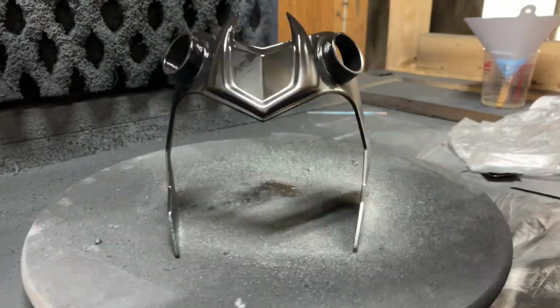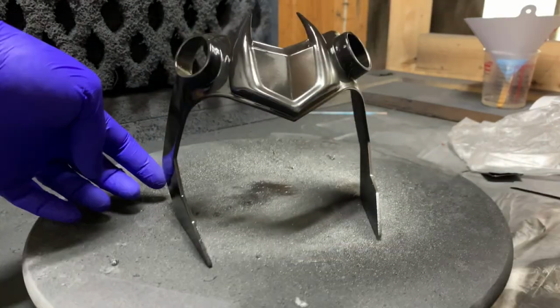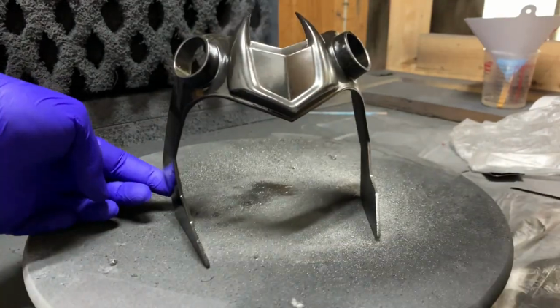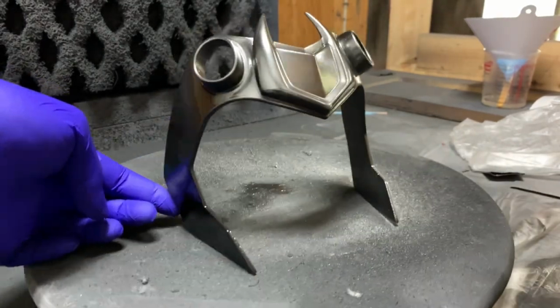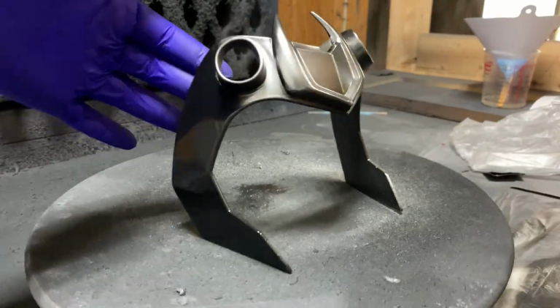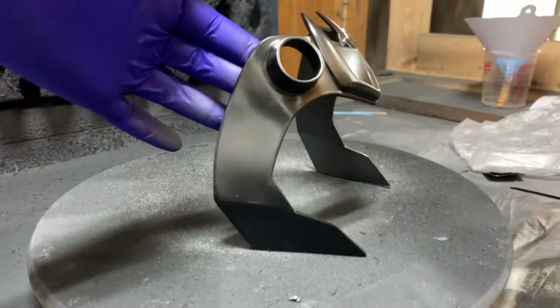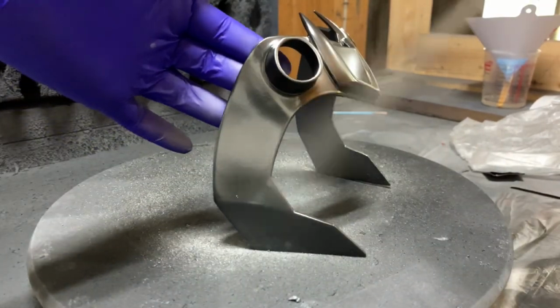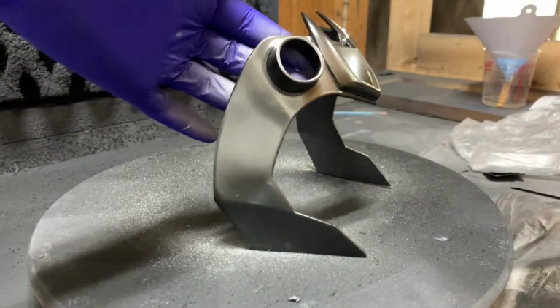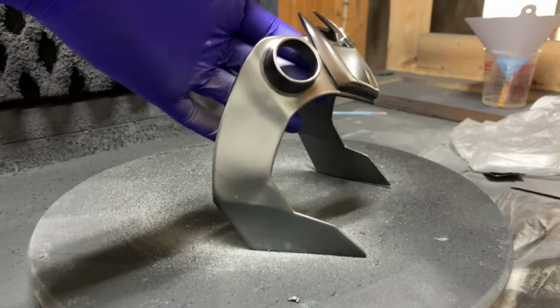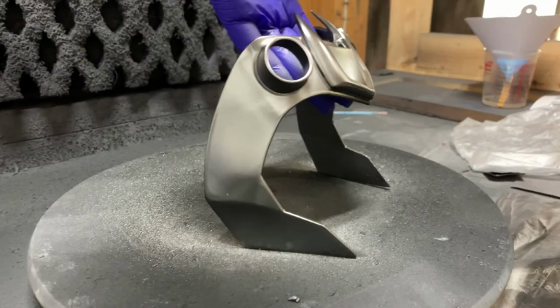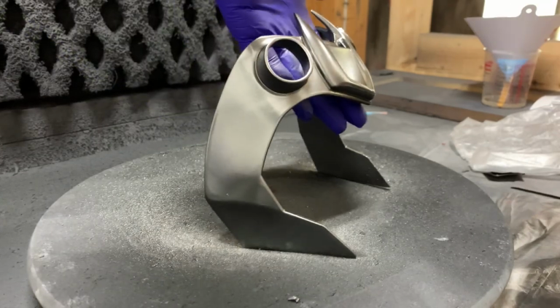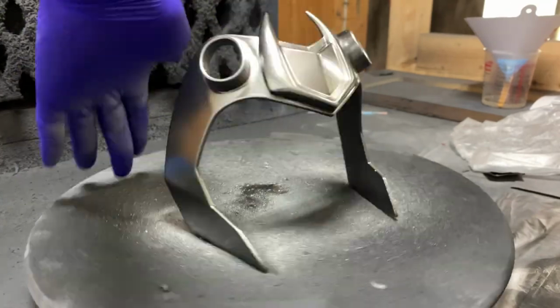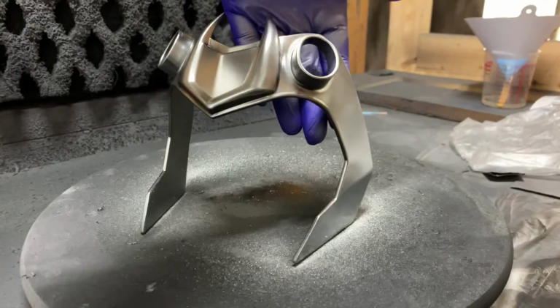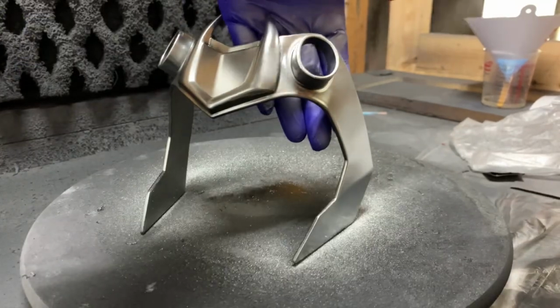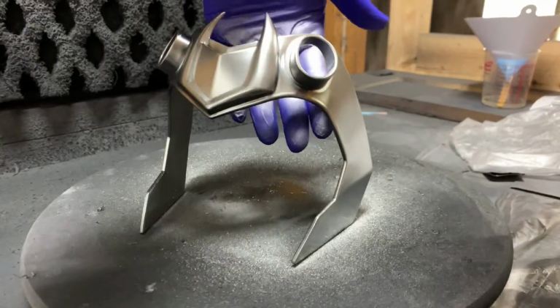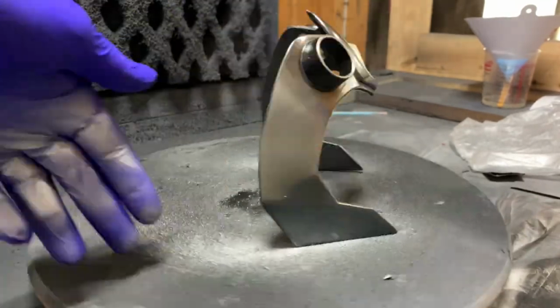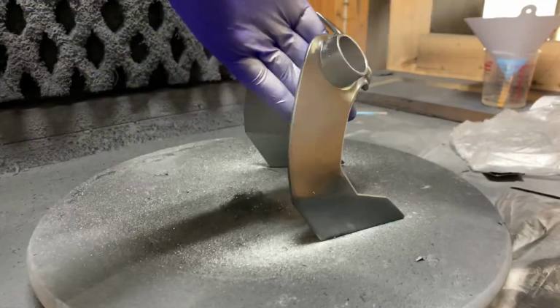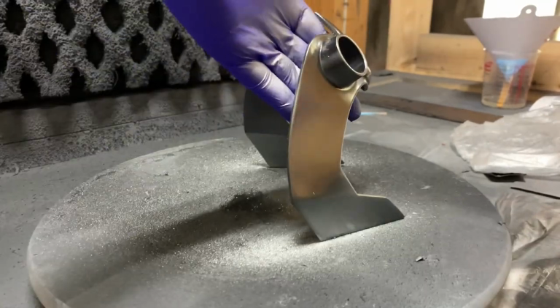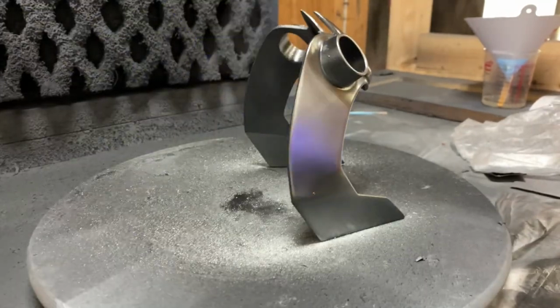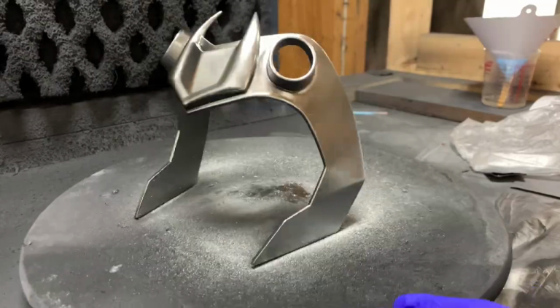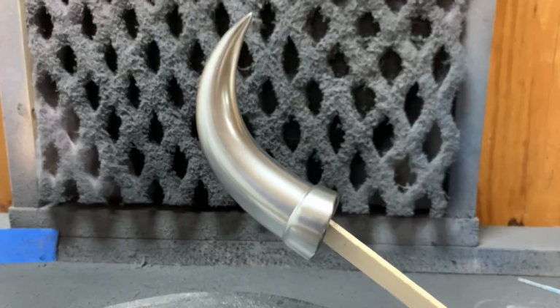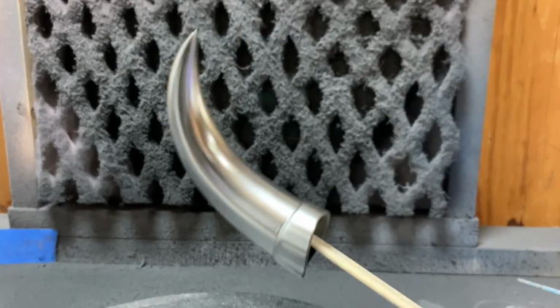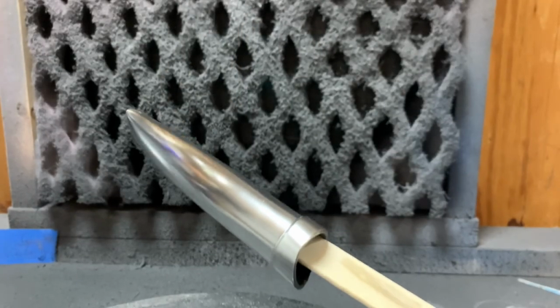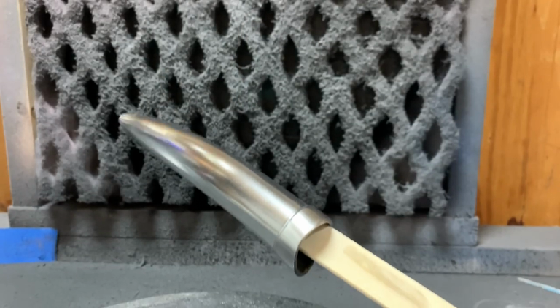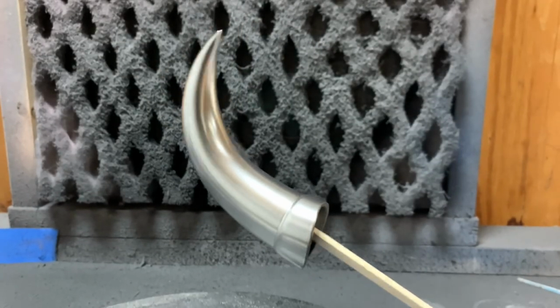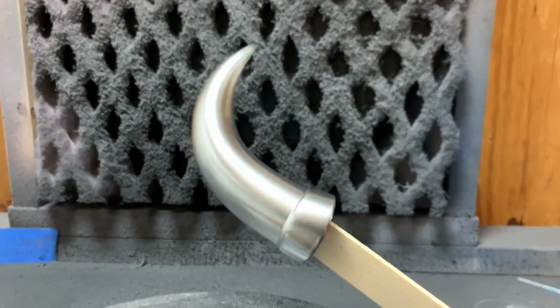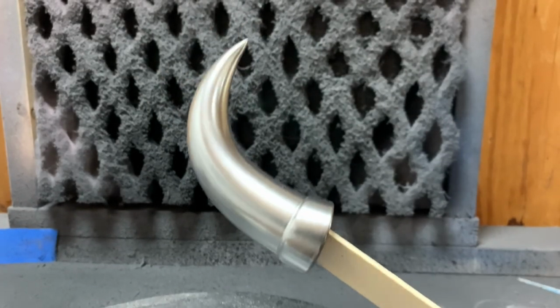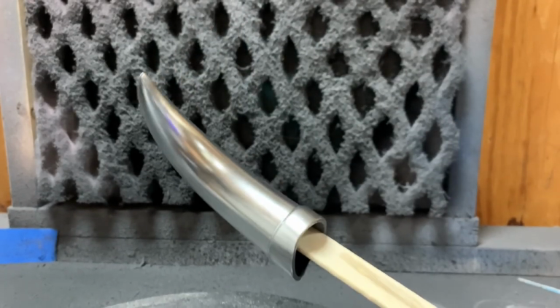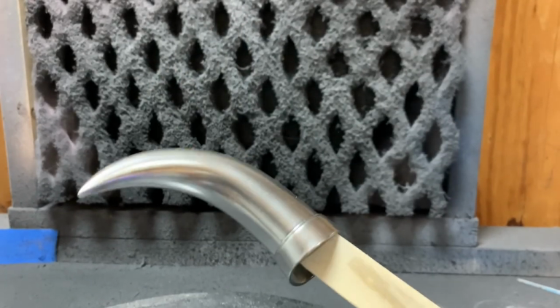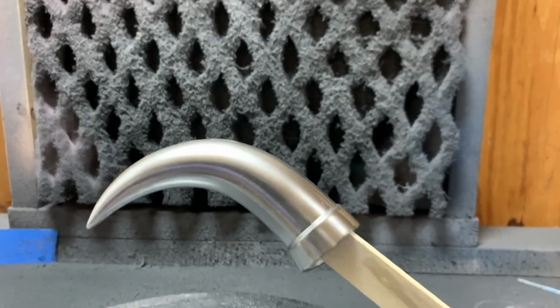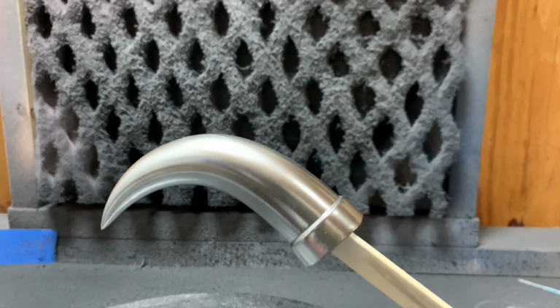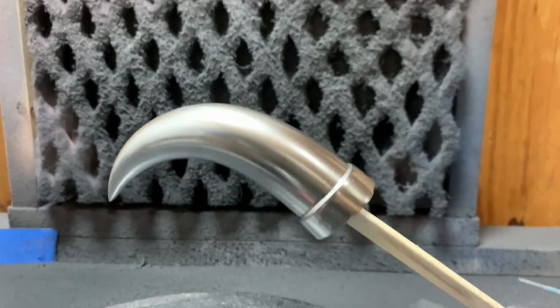Now if you've never sprayed a Luma Luster on any of your parts, I strongly suggest getting some kind of test piece, speed shape, or something so you can get the application process down. I might do a video in the future on how to actually apply a Luma Luster.